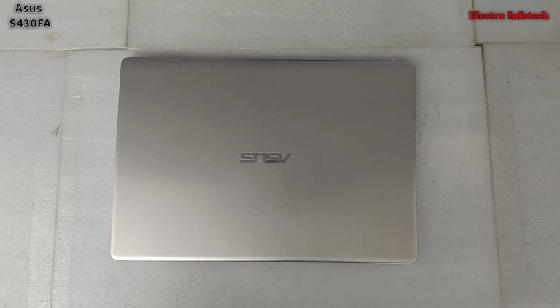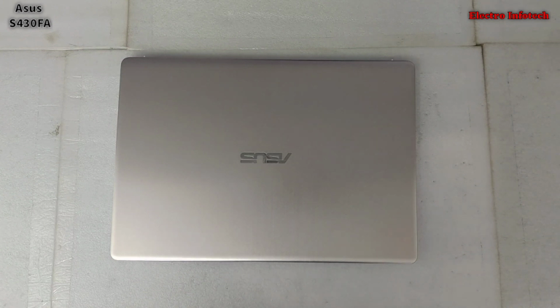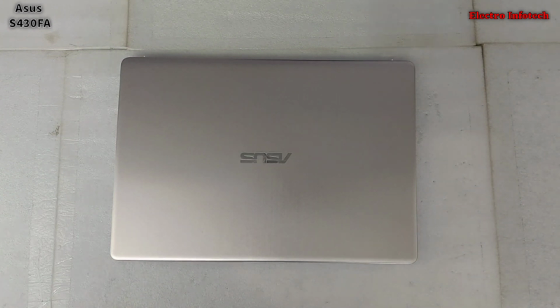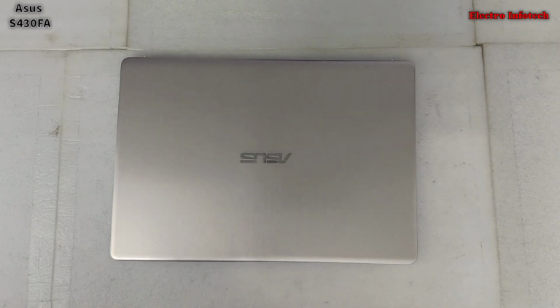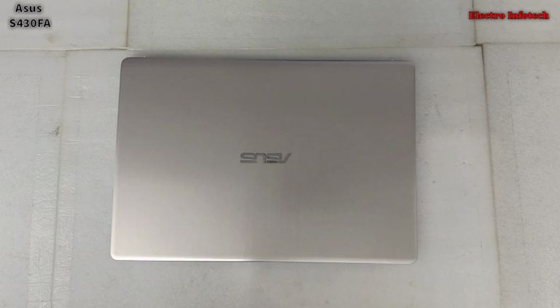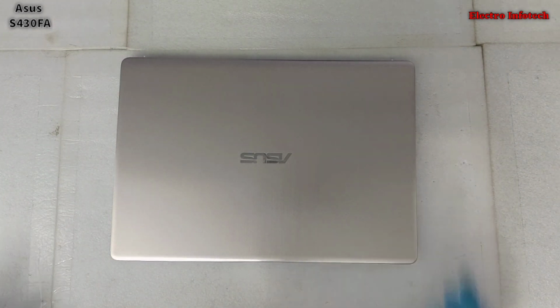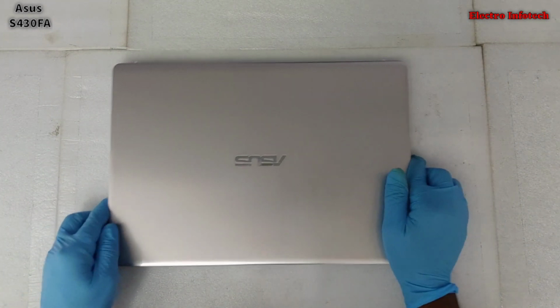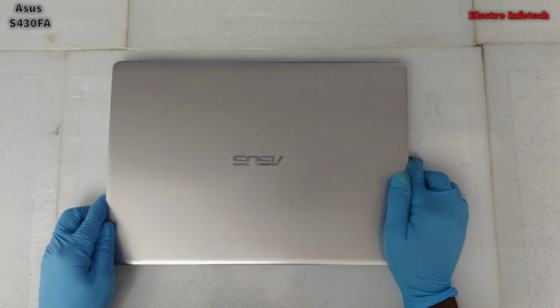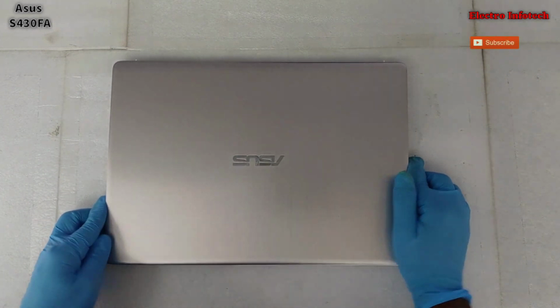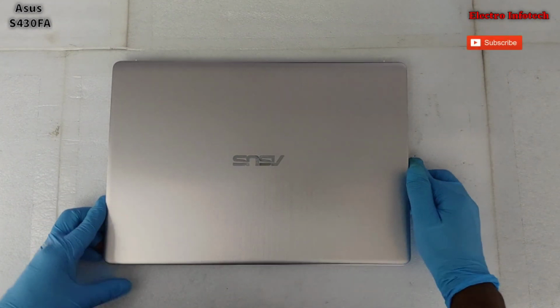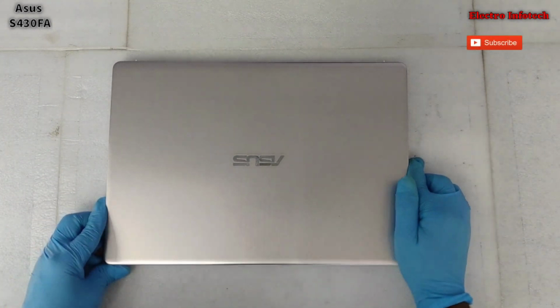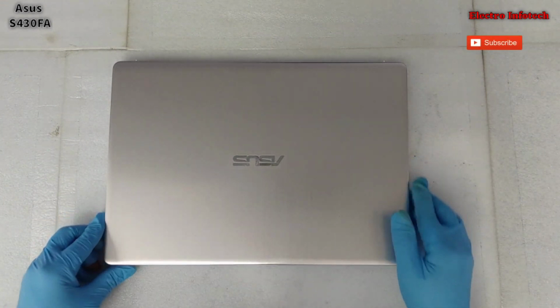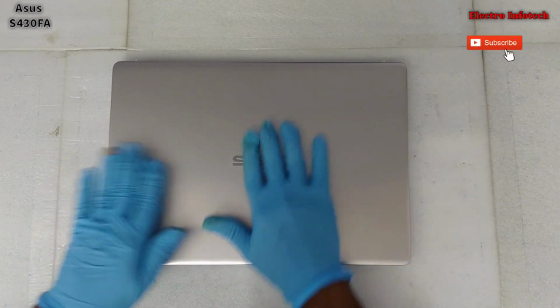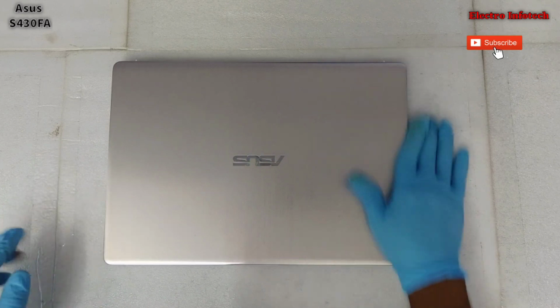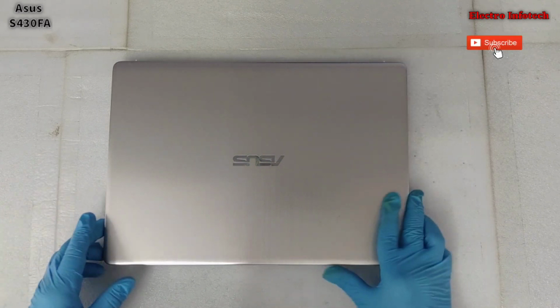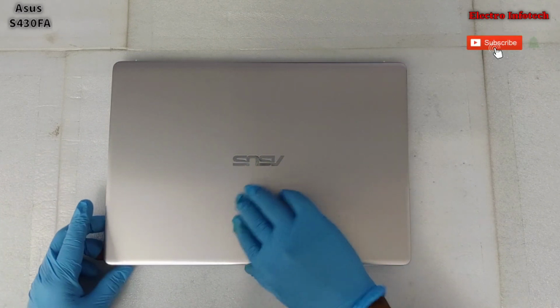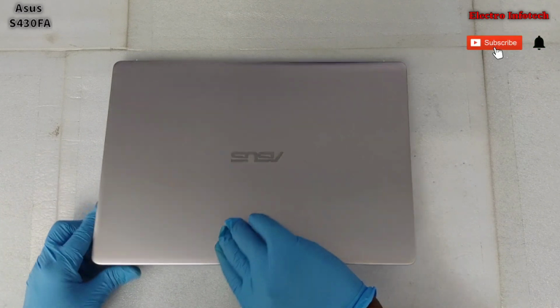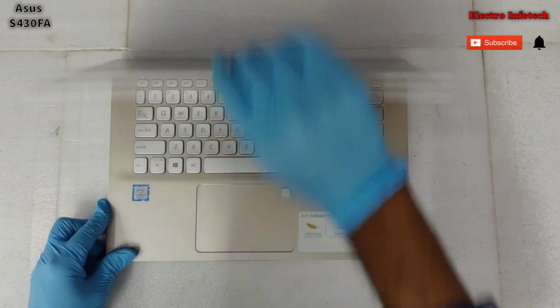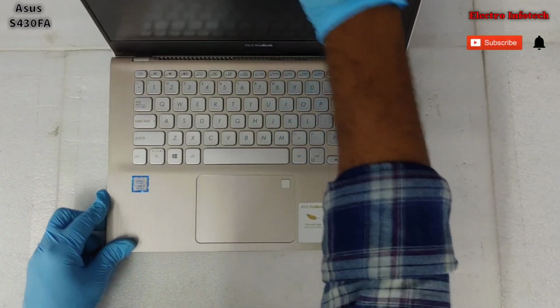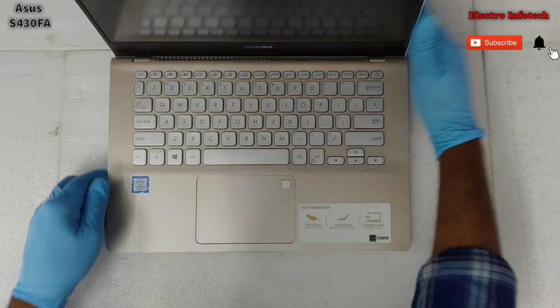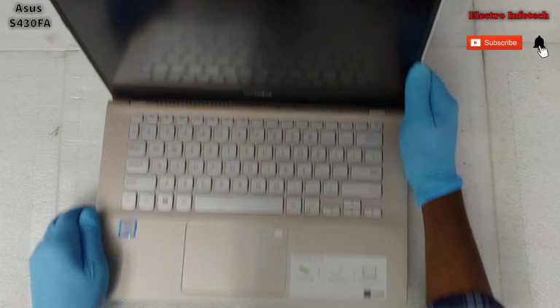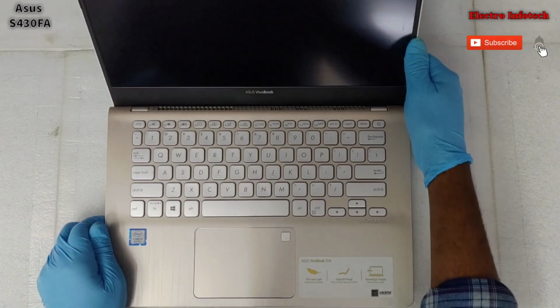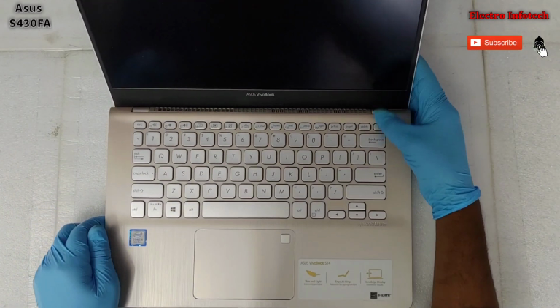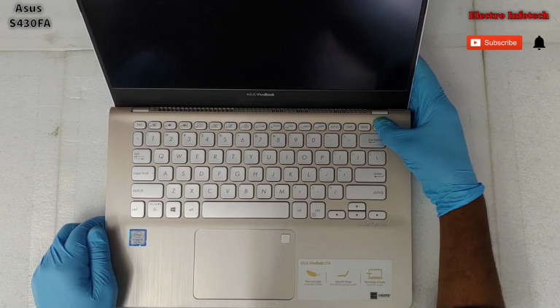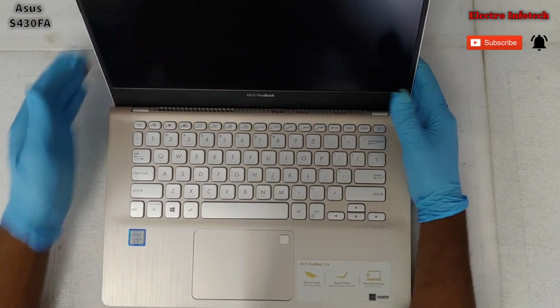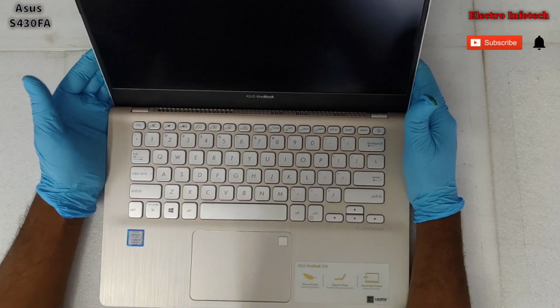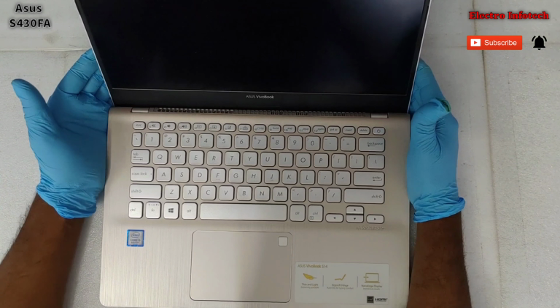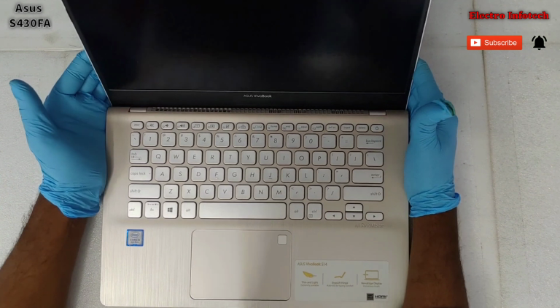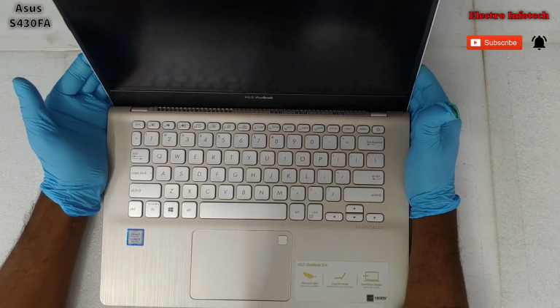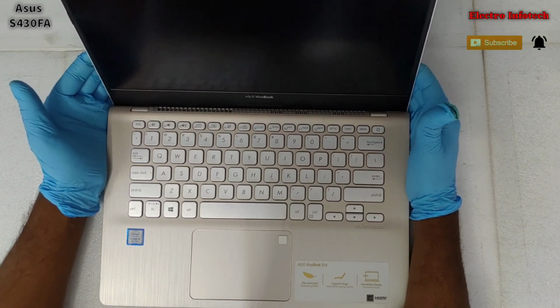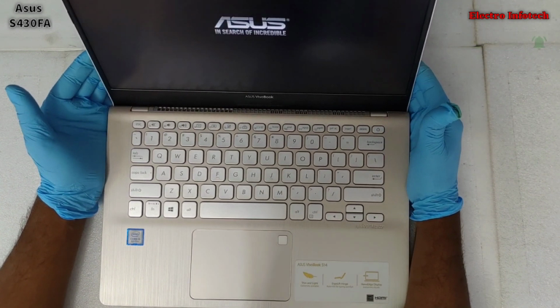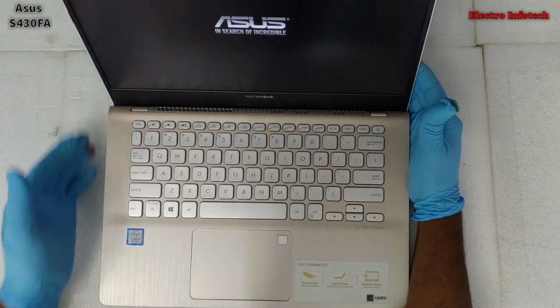Hello guys, welcome to Electro Info Tech. Today I will talk to you about the Asus Vivobook S14, model S430FA. In this video, we will see how to upgrade the SSD.